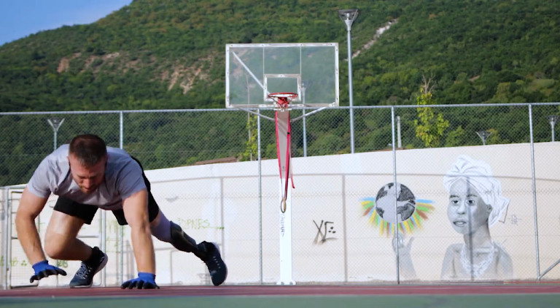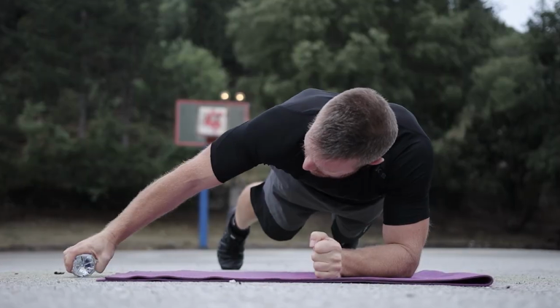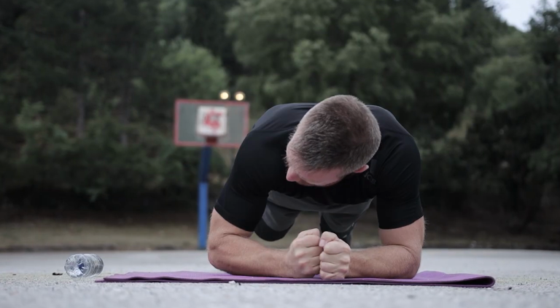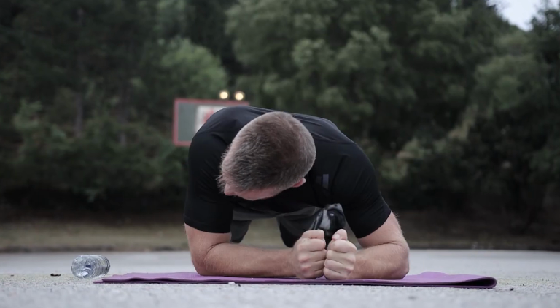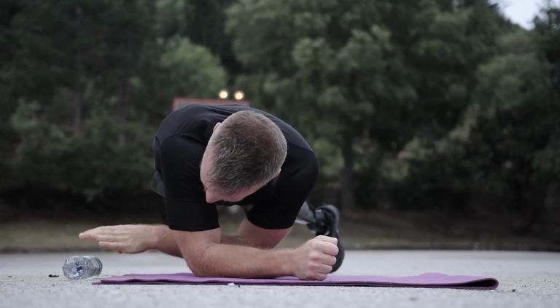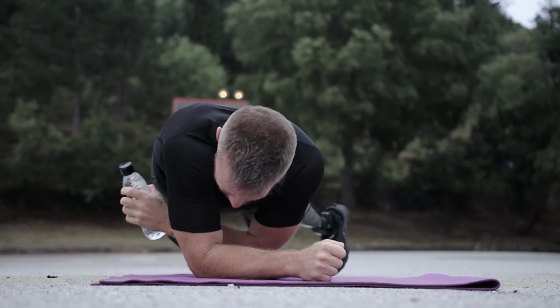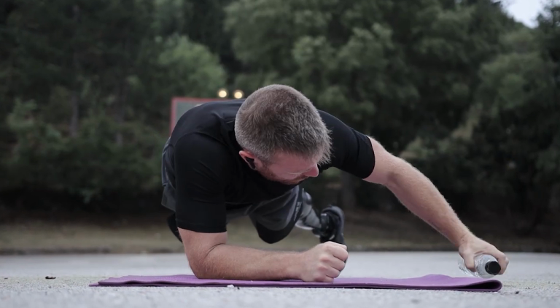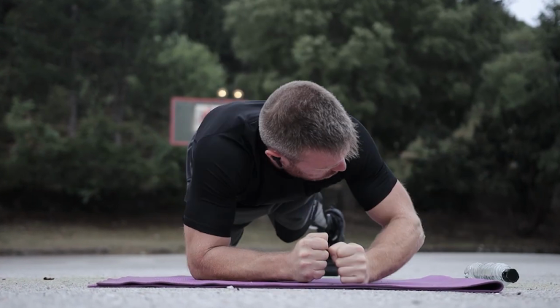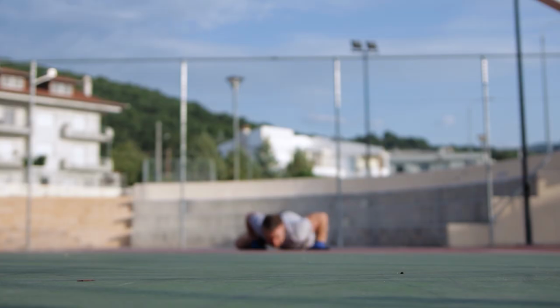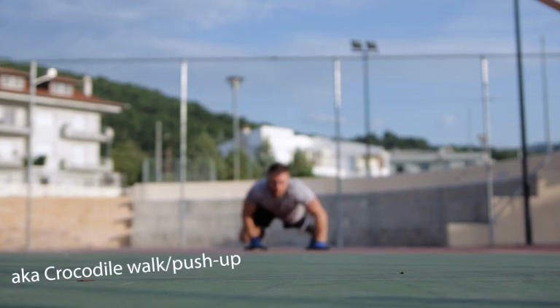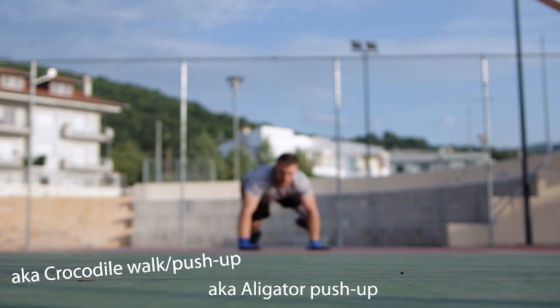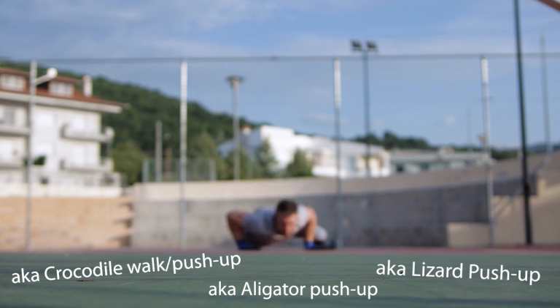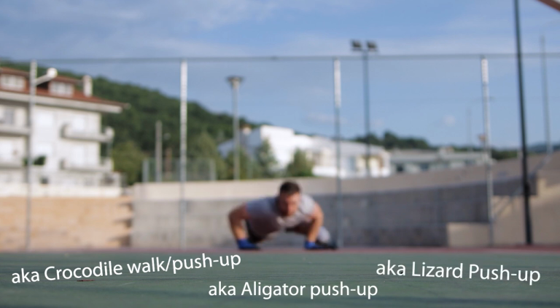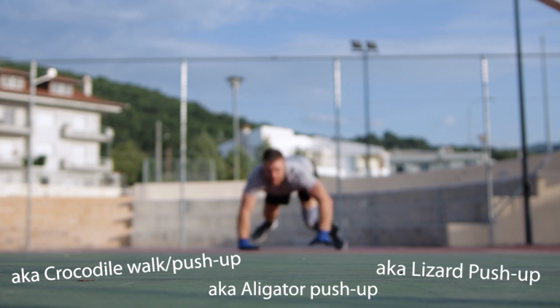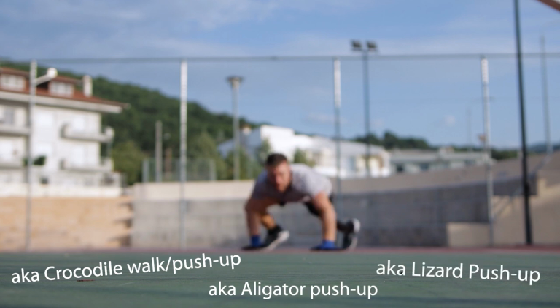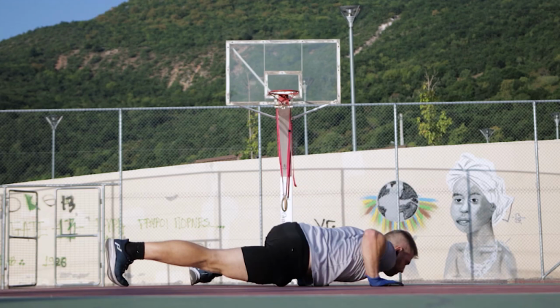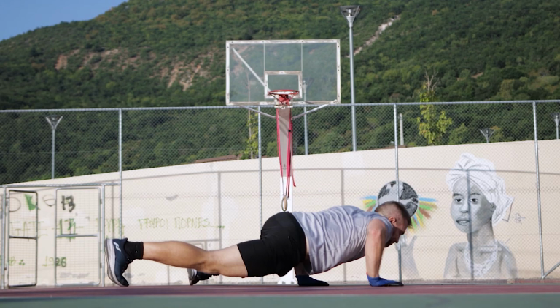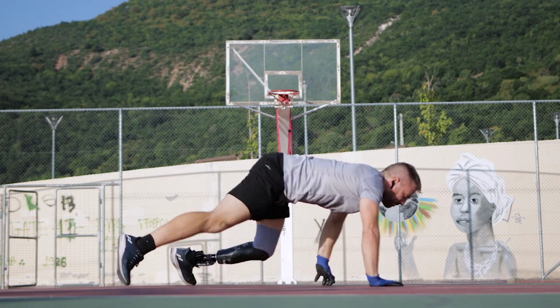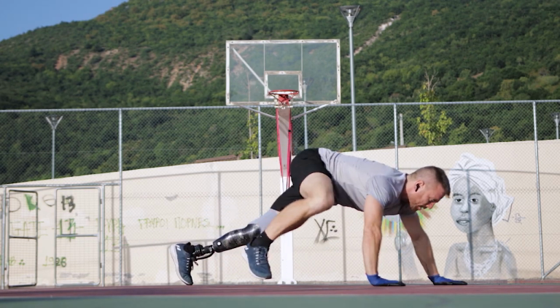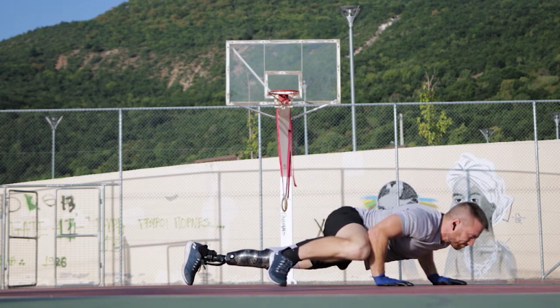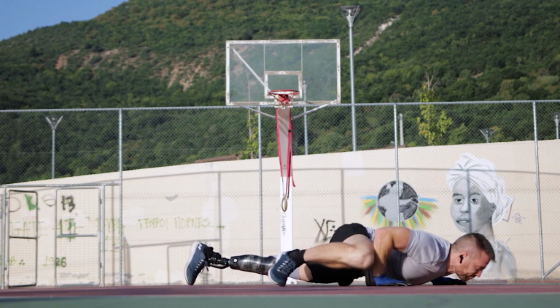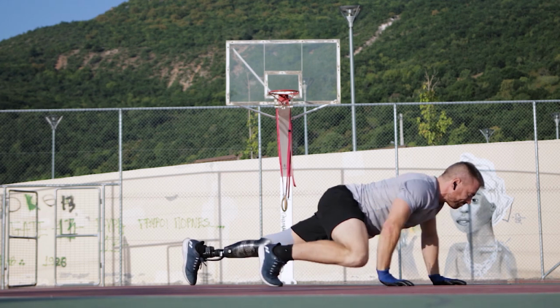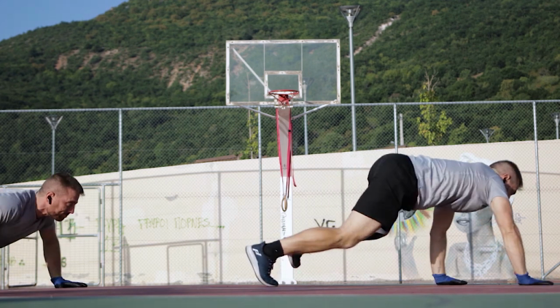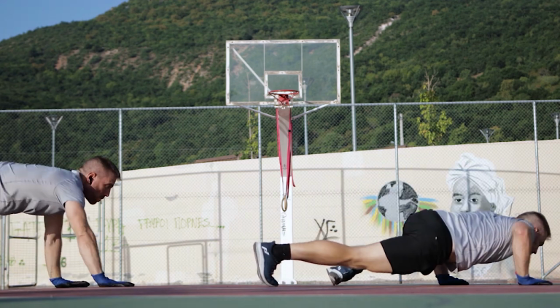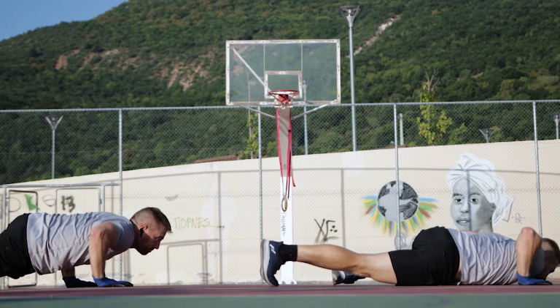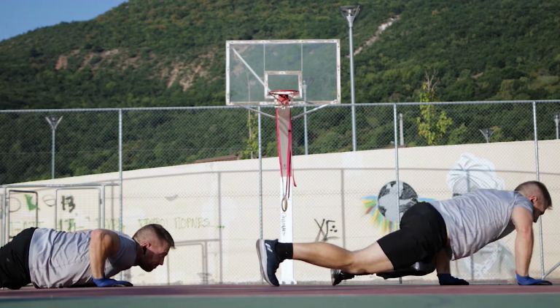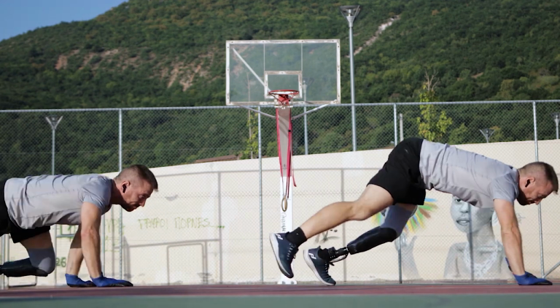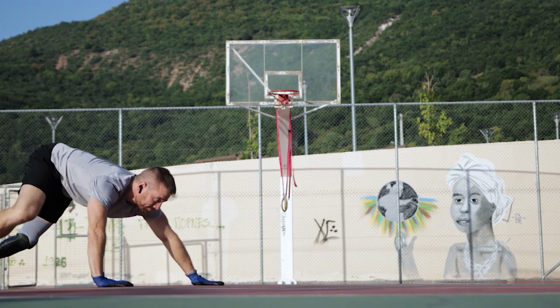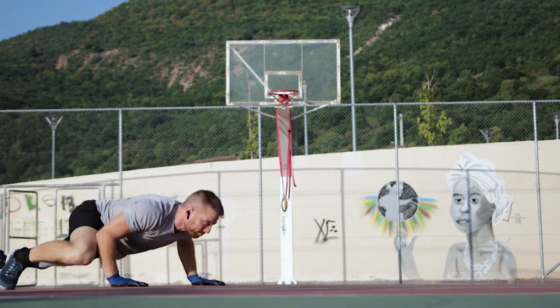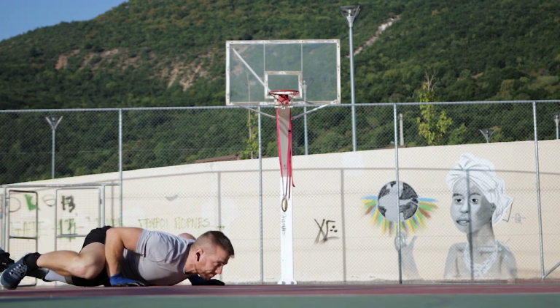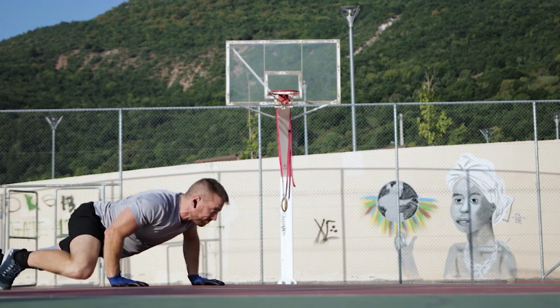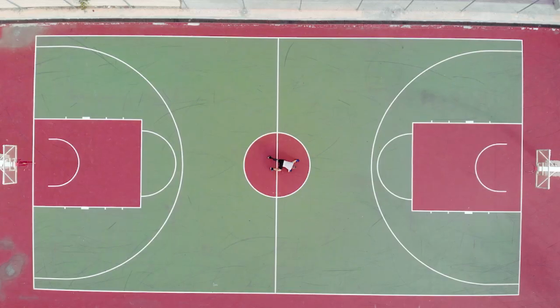After the Twist and Pick Plank, the Alligator Walk is the second new exercise we'll be adding to our bodyweight muscle workouts, in order to focus a bit more on our agility and coordination. Besides improving these two, the Alligator Walk also increases core engagement.